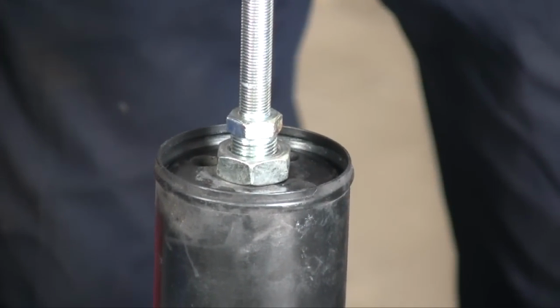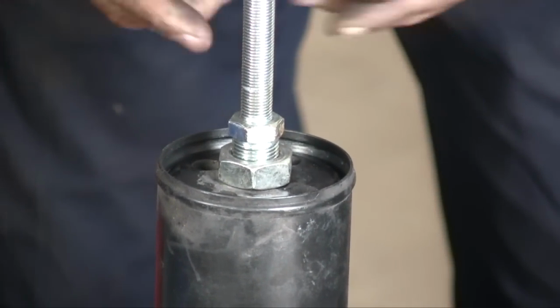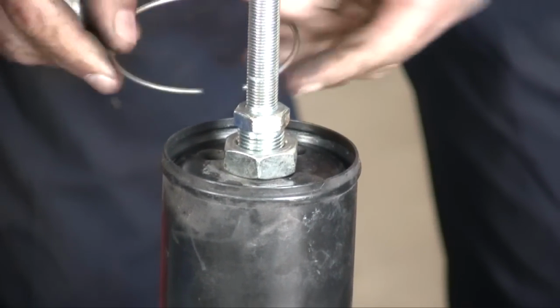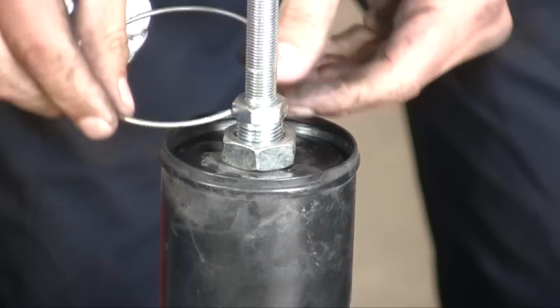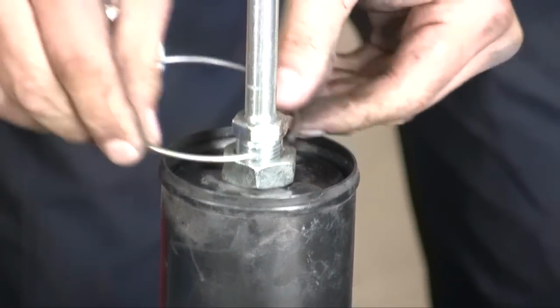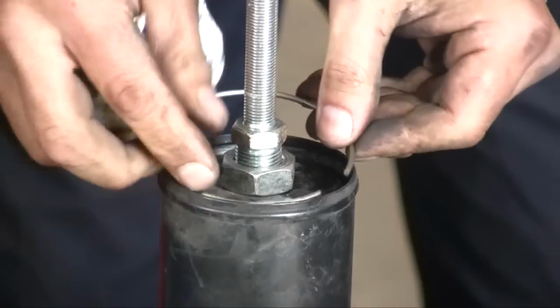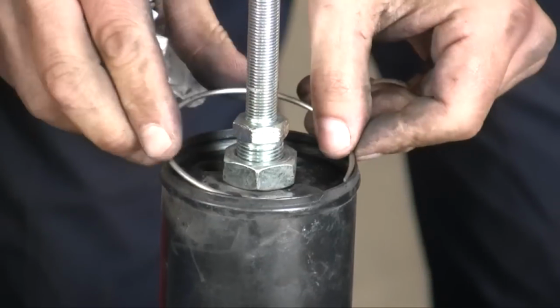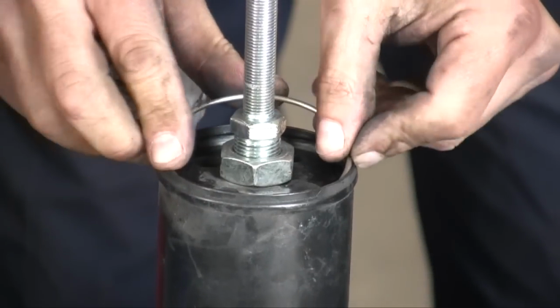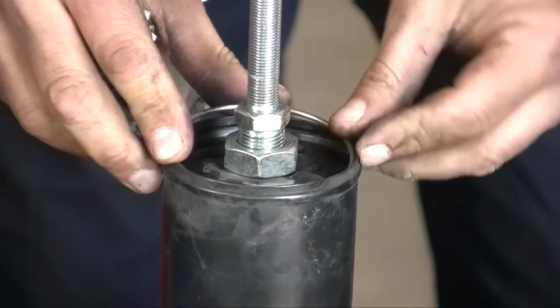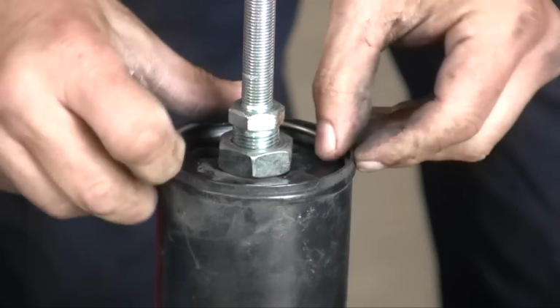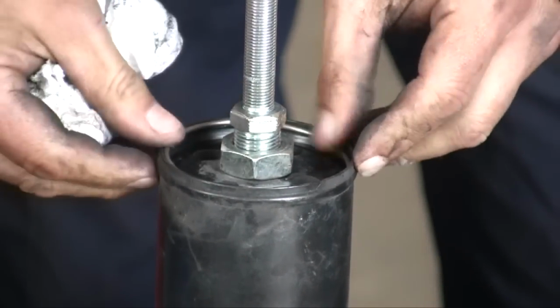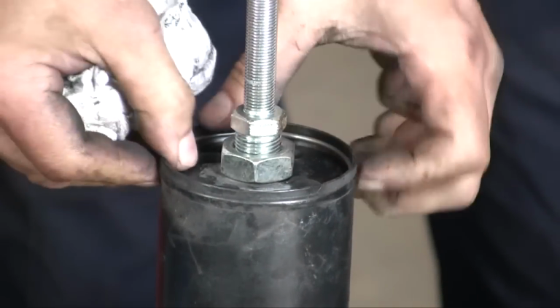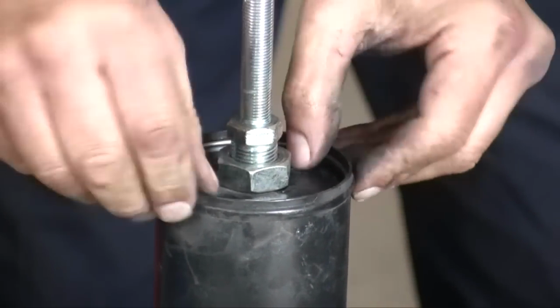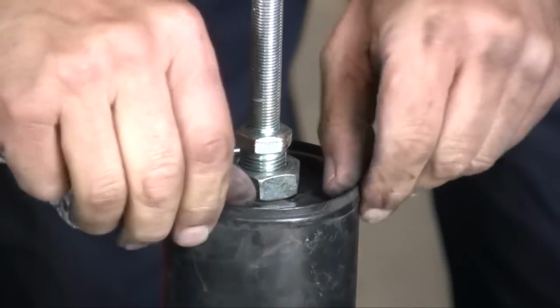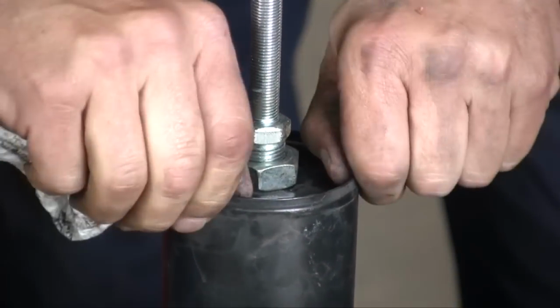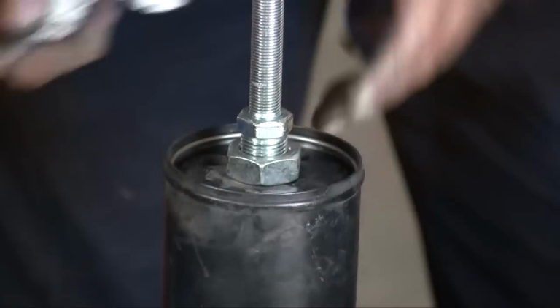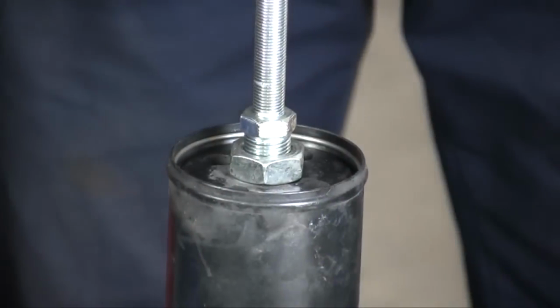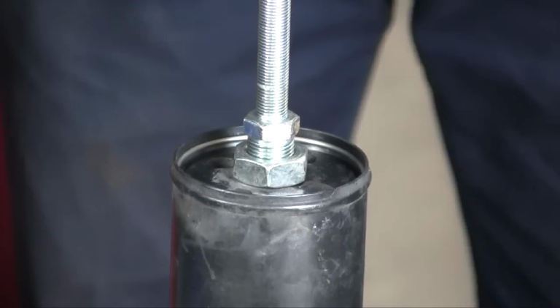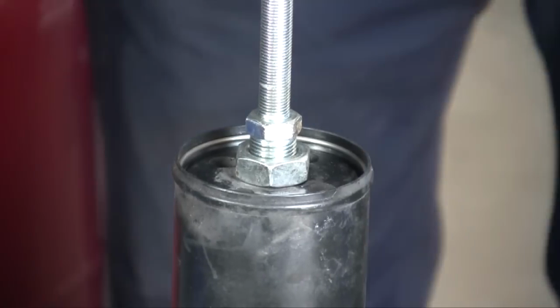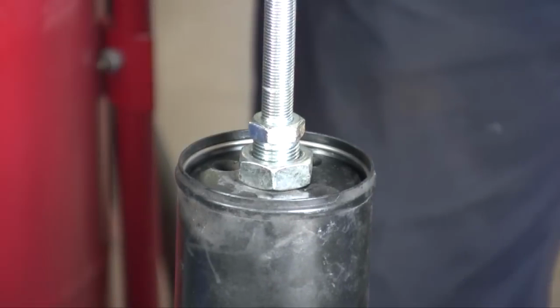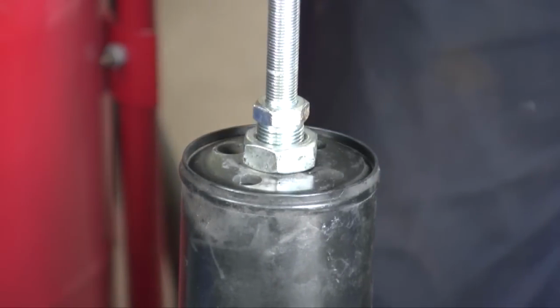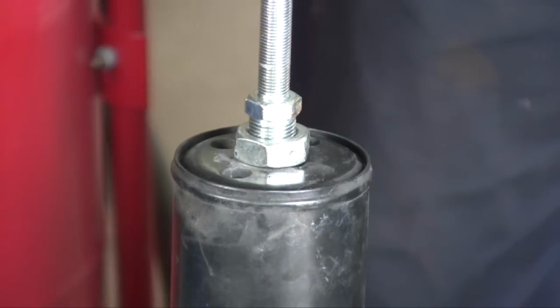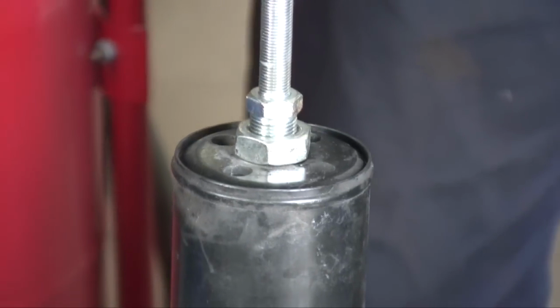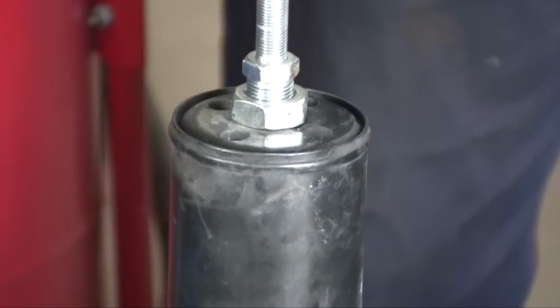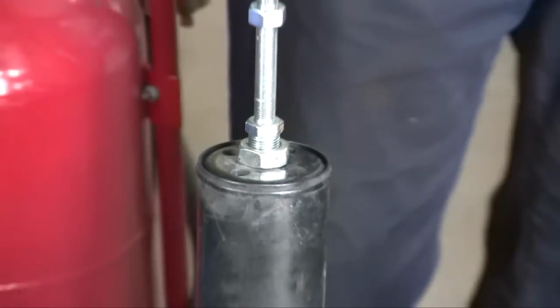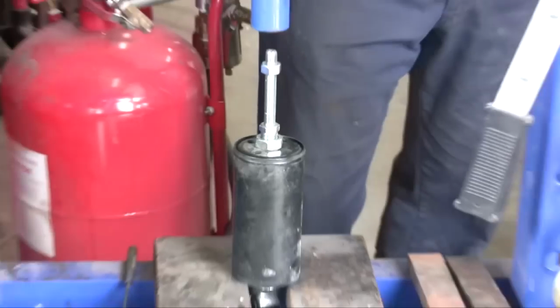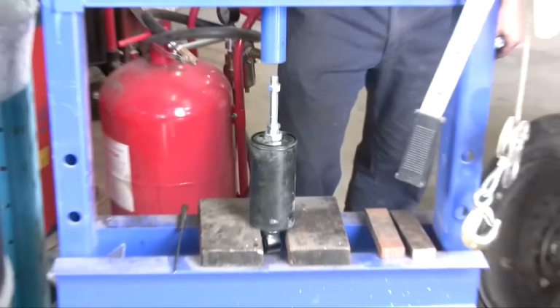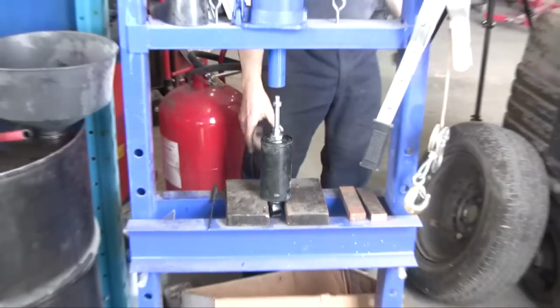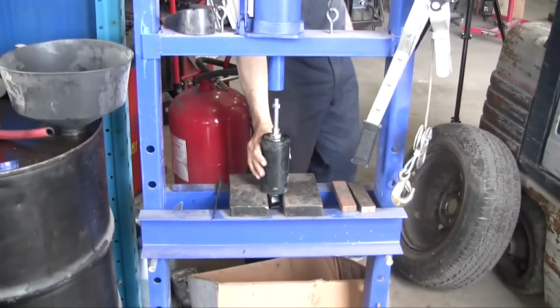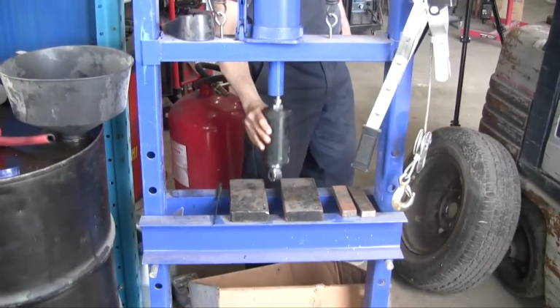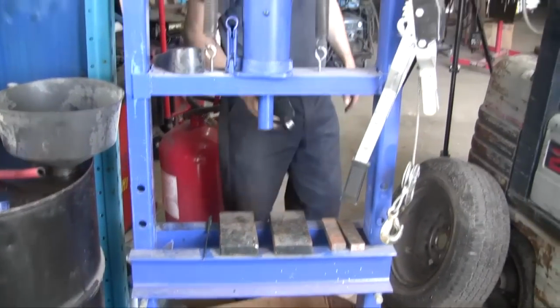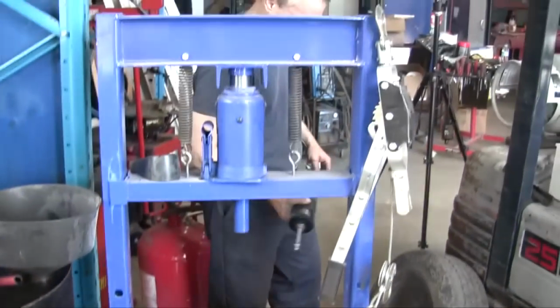The c-clip goes back in. We clean everything to make sure the groove is clean — you don't want any dirt in there. And bang, that's it.